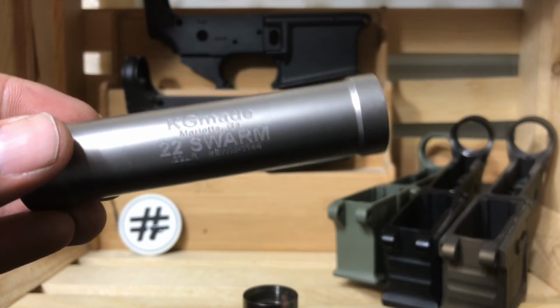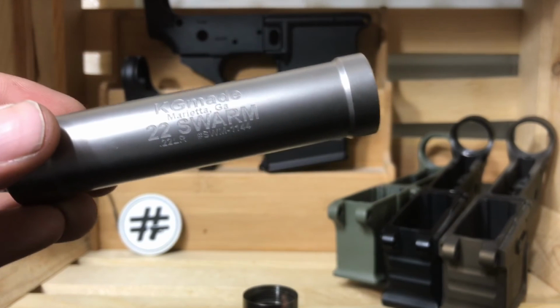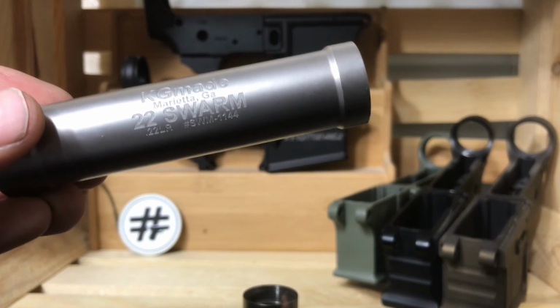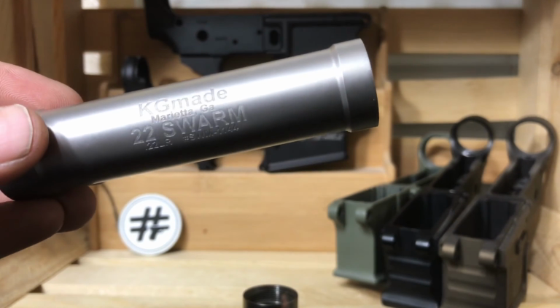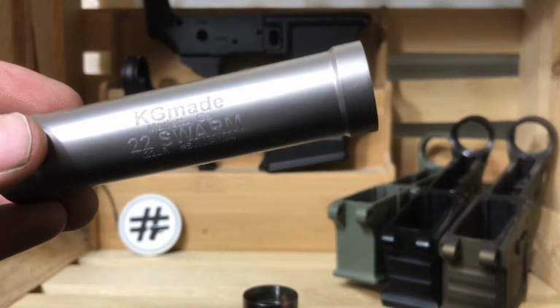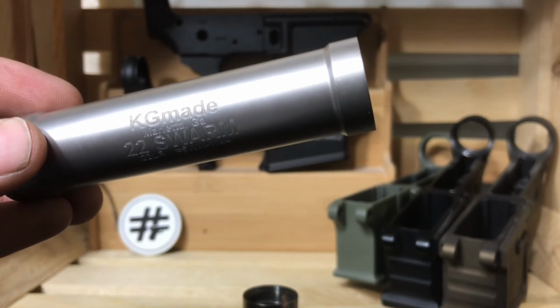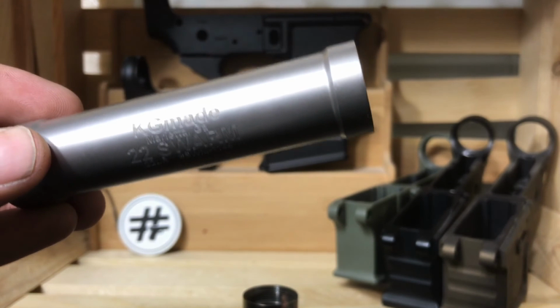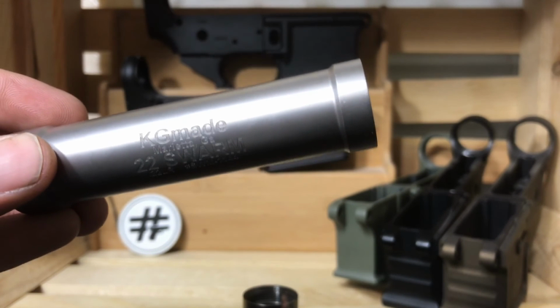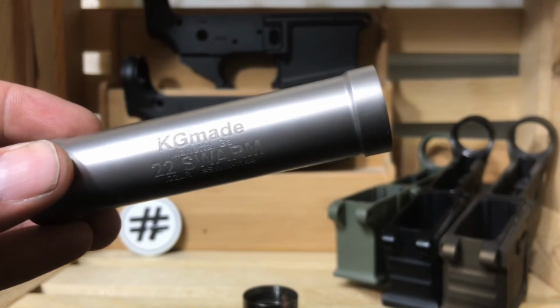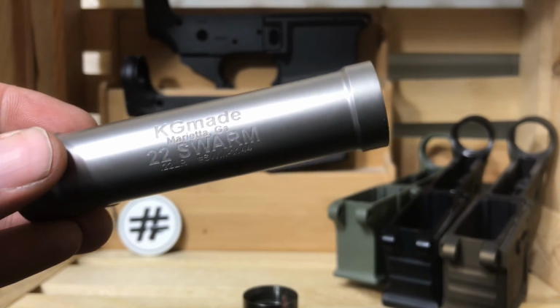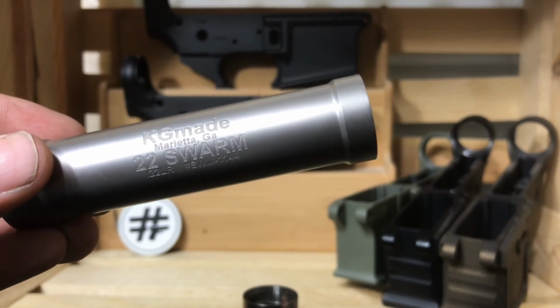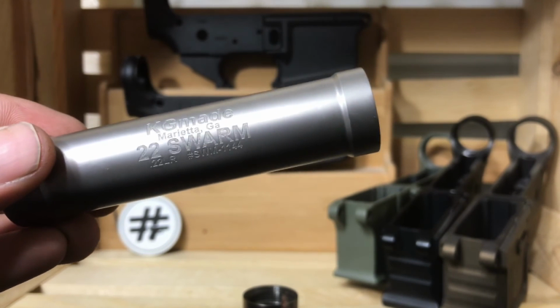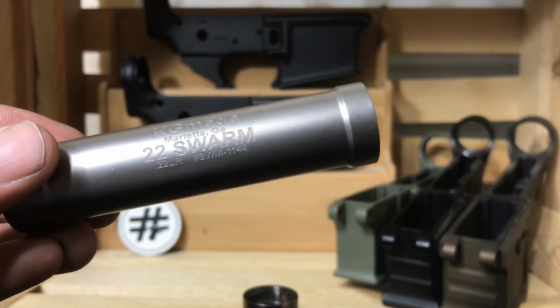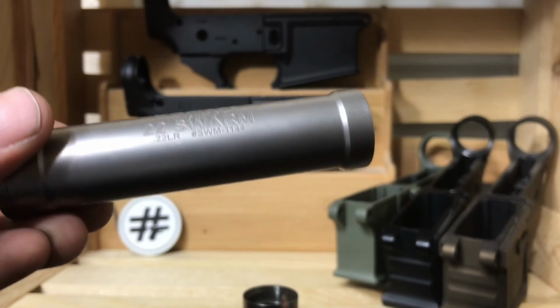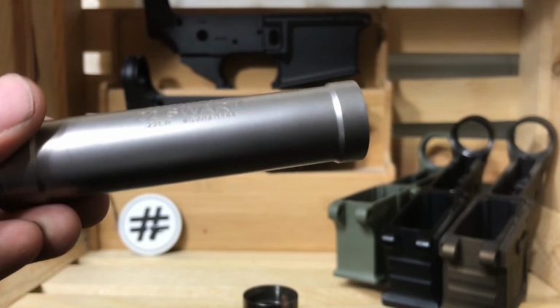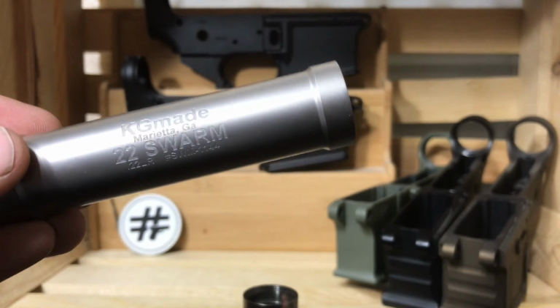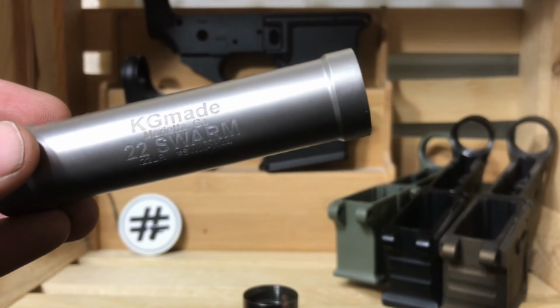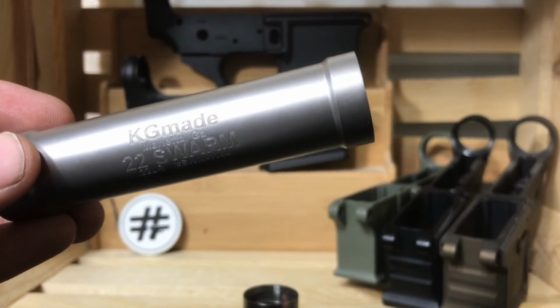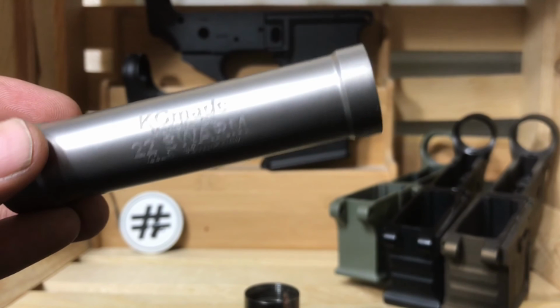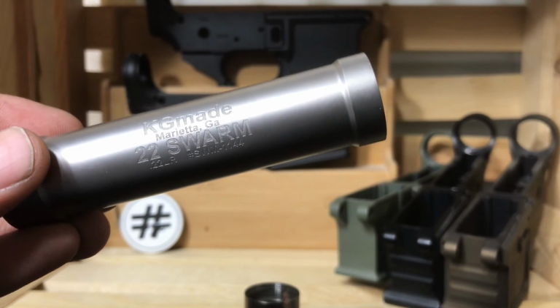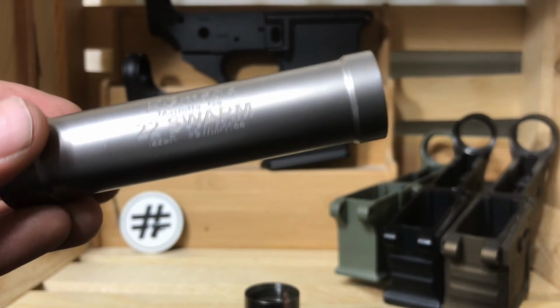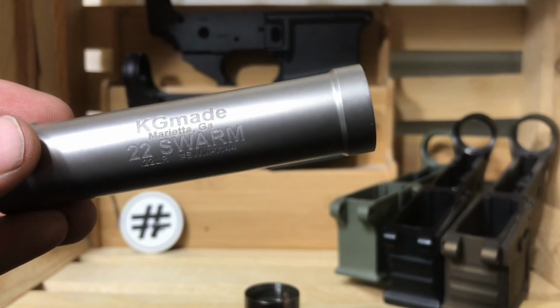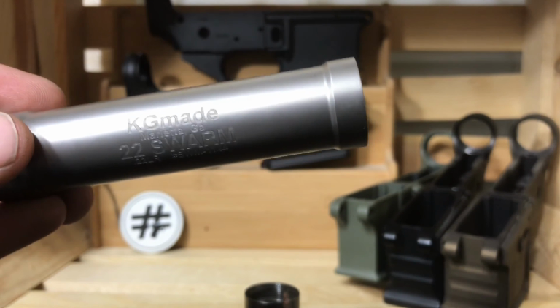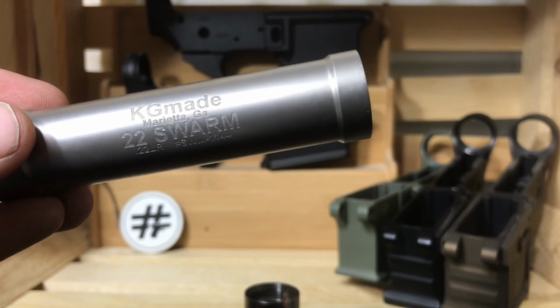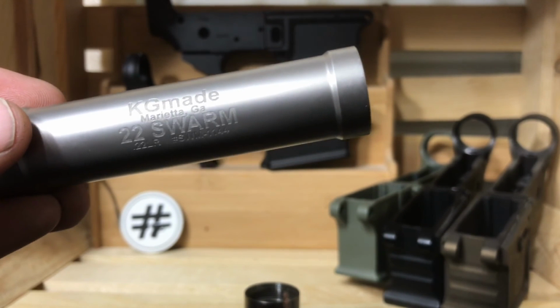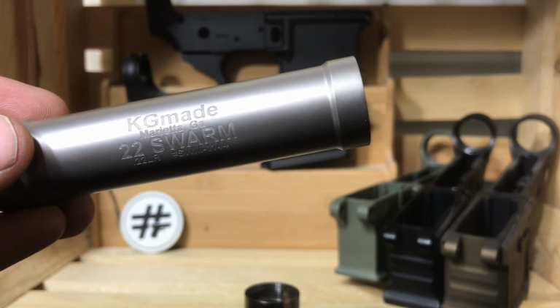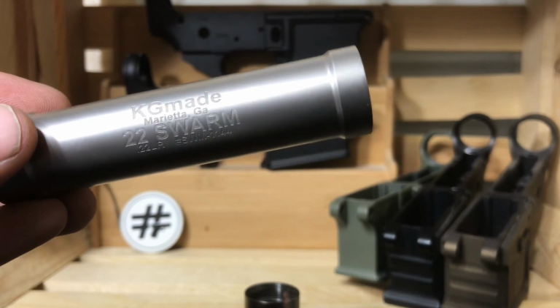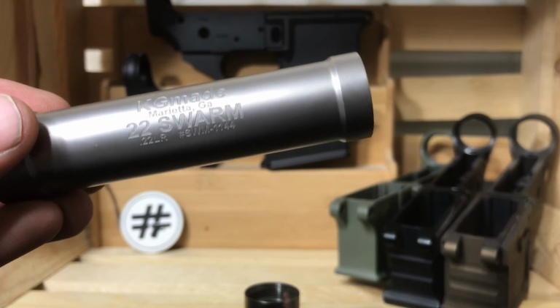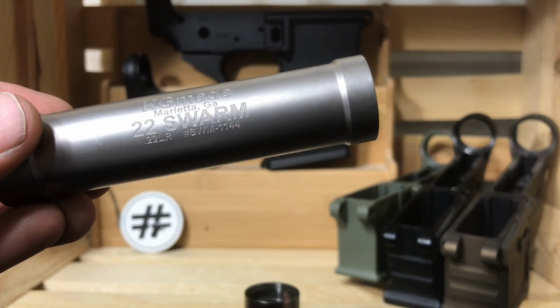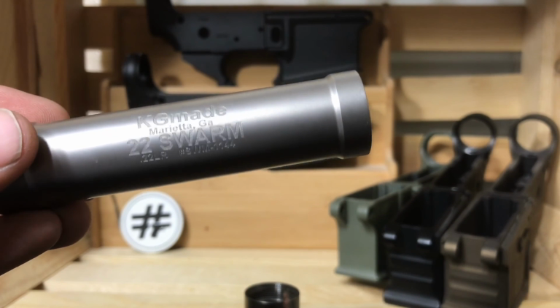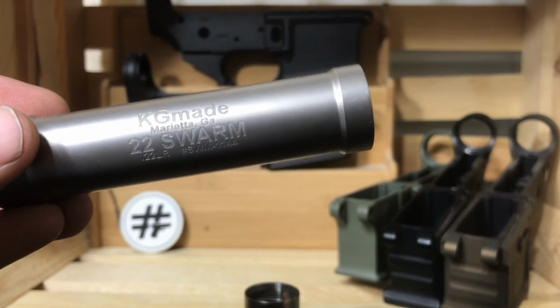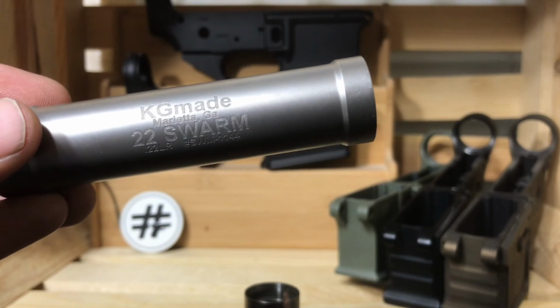So if you're looking for a great new .22 can that sounds great, is easy to clean, lightweight, and full-auto rated, it's hard to beat the KG Made Swarm. Go check them out.